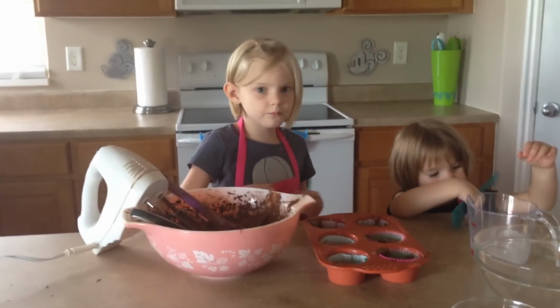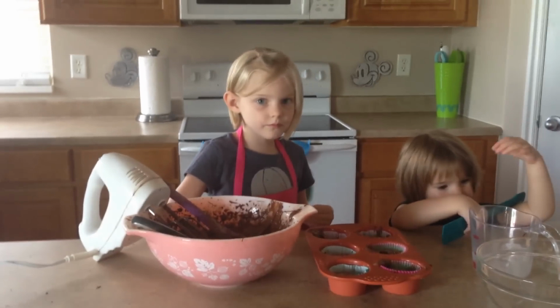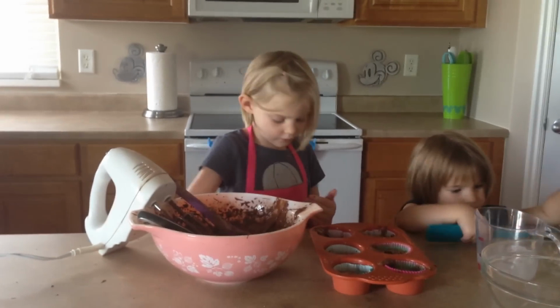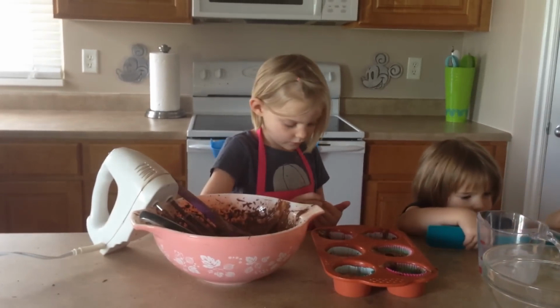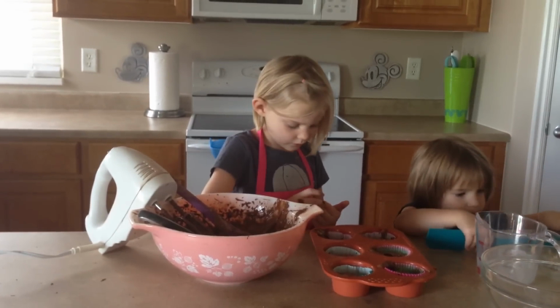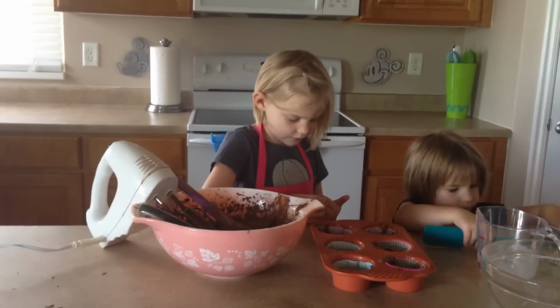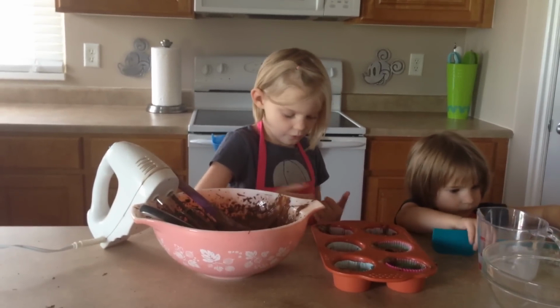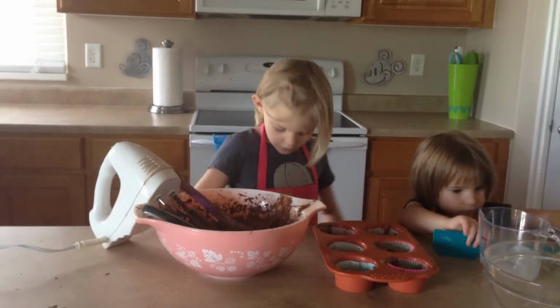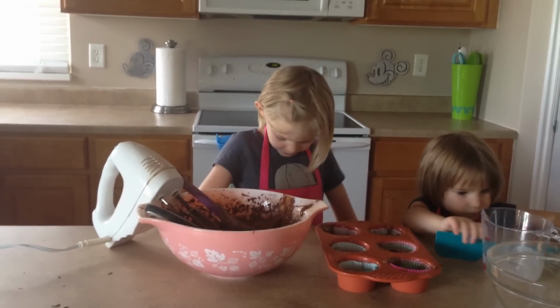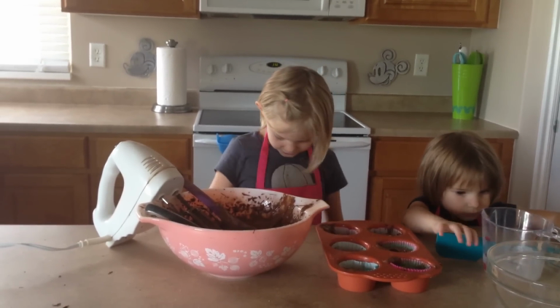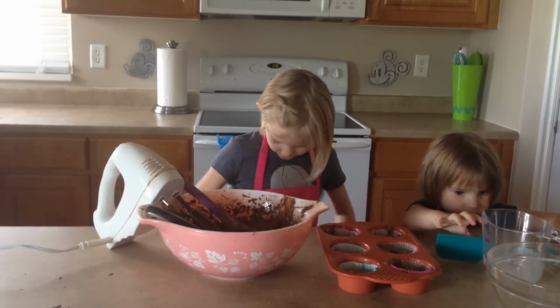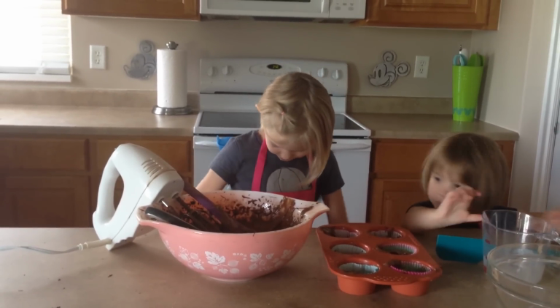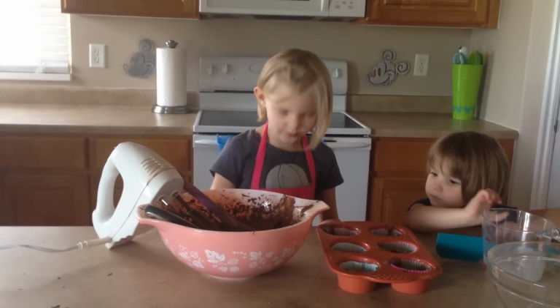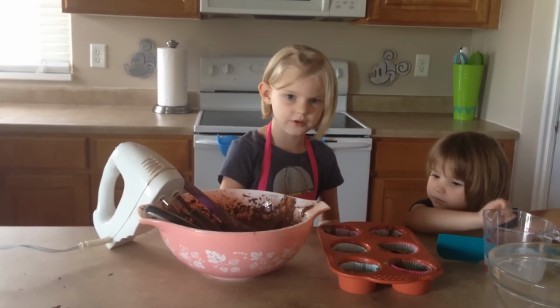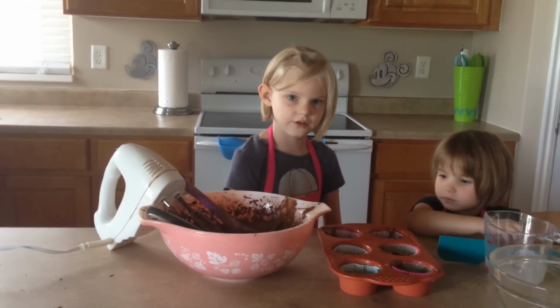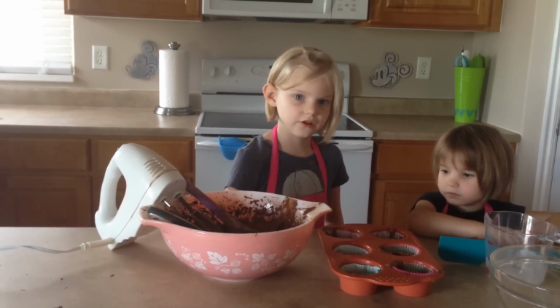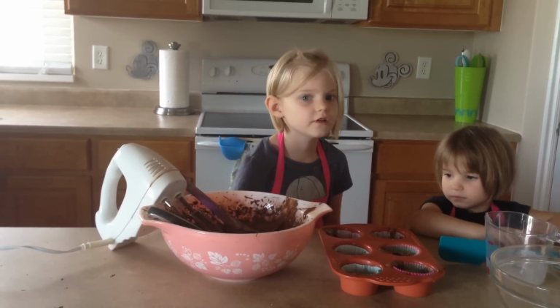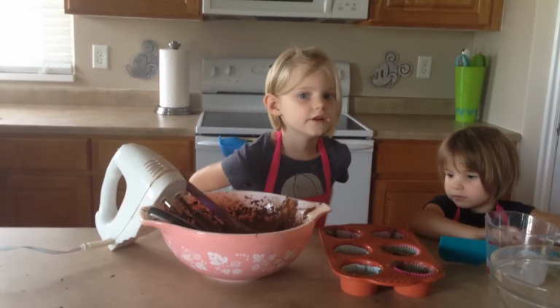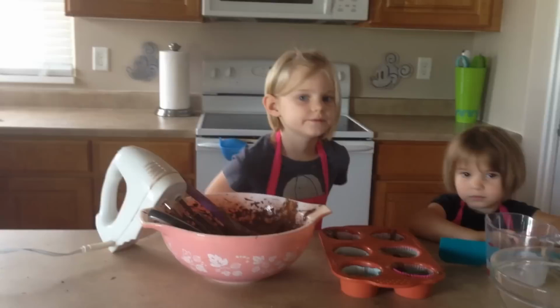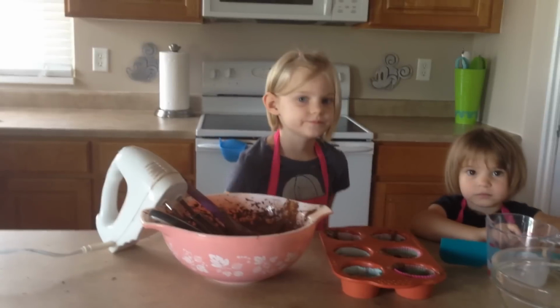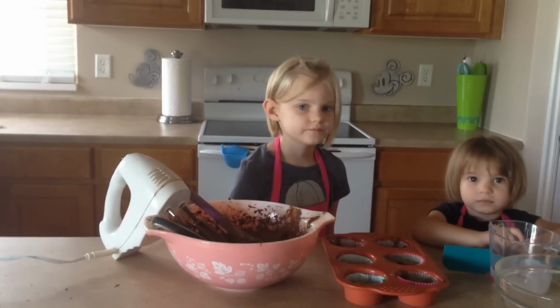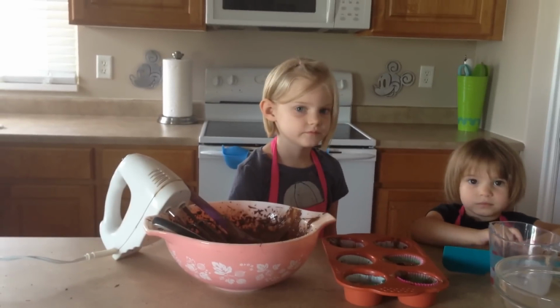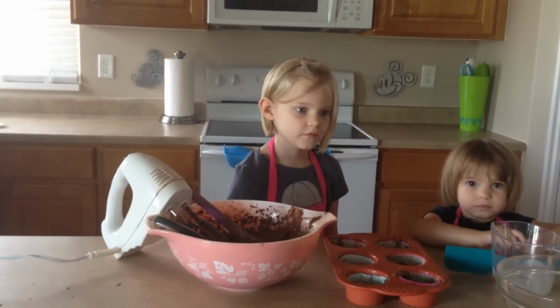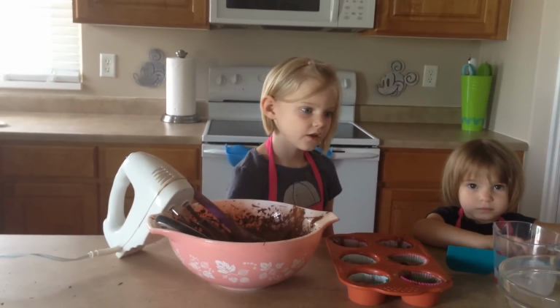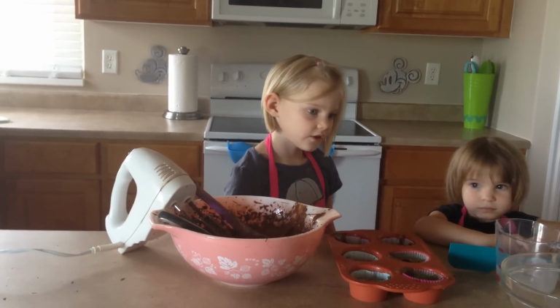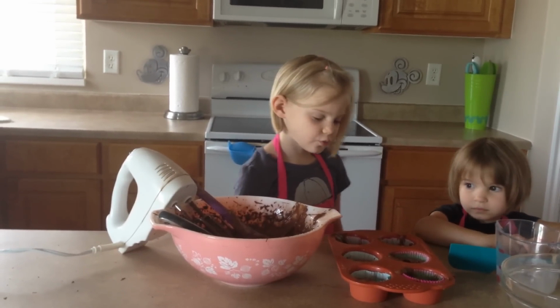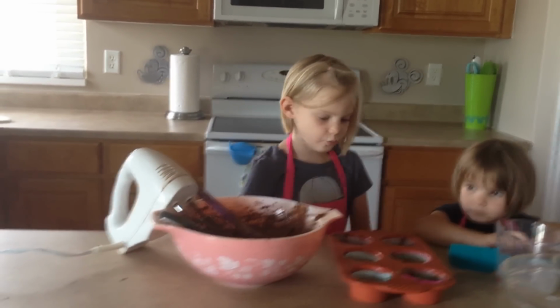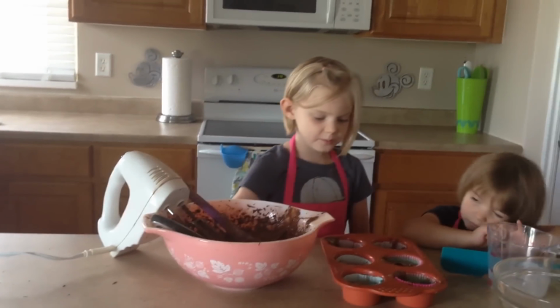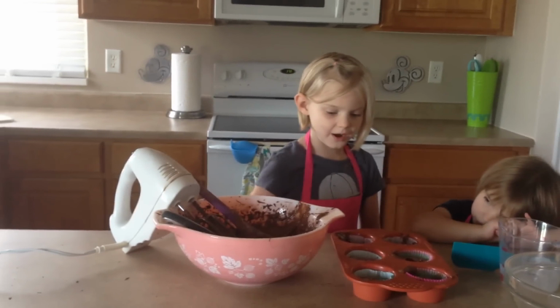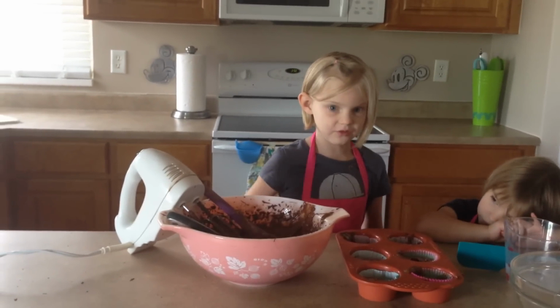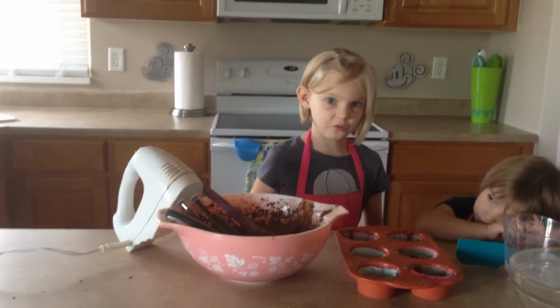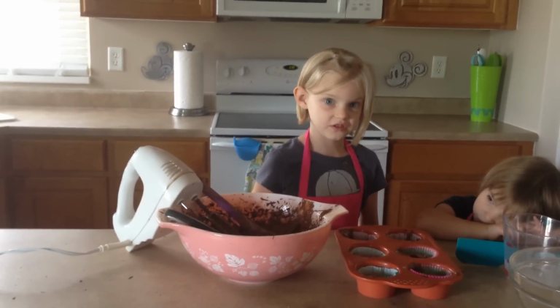We put them in the oven? A parent's going to put them in the oven. And we'll be back when they cool.